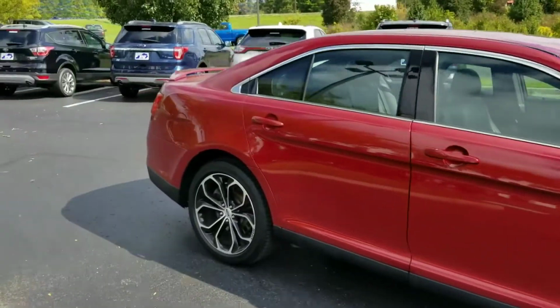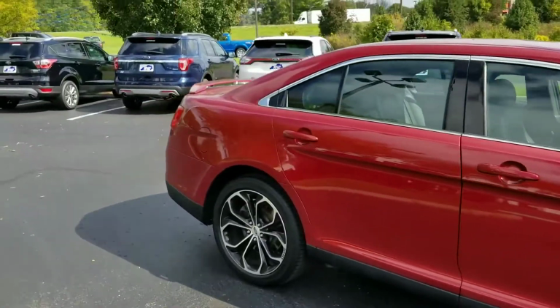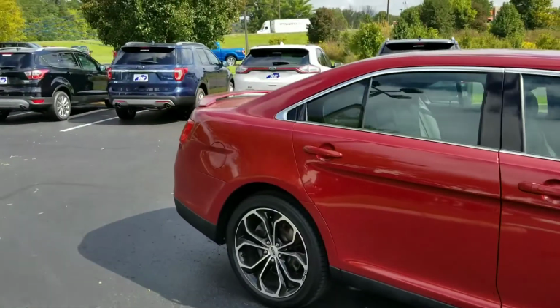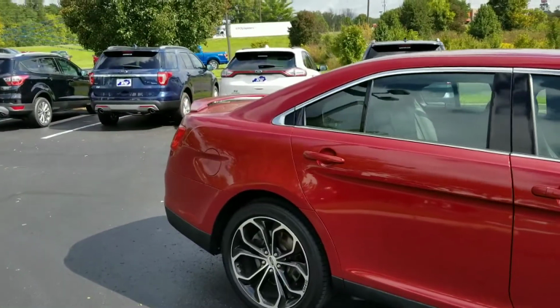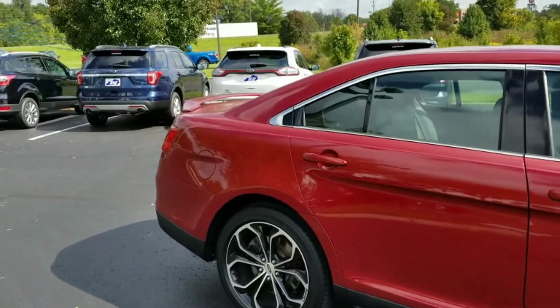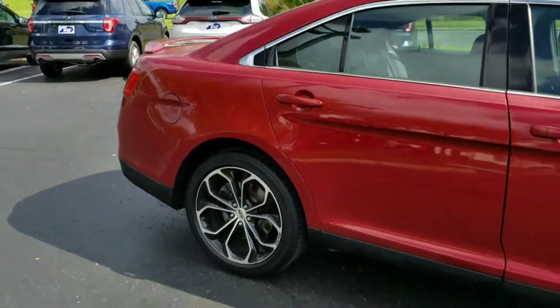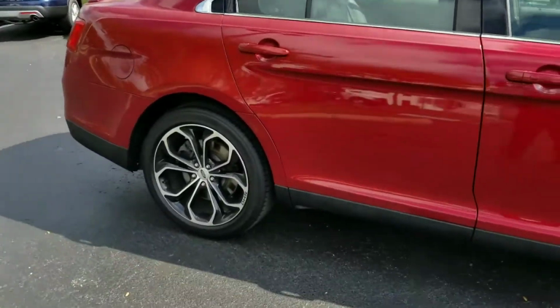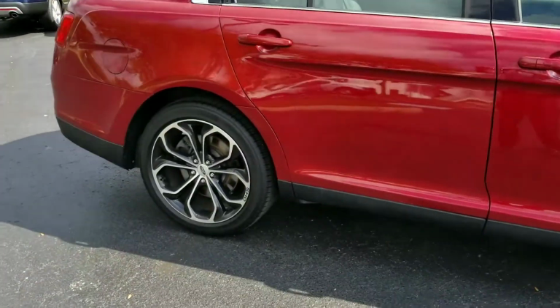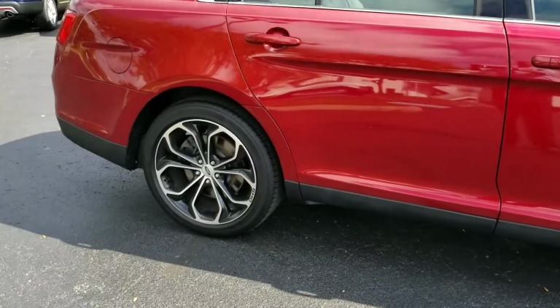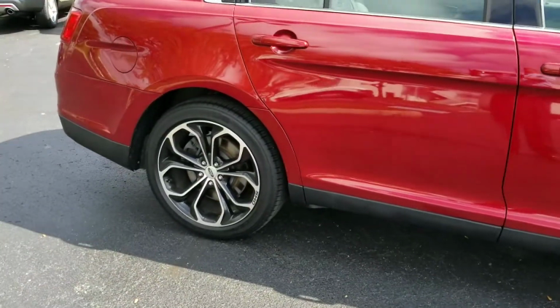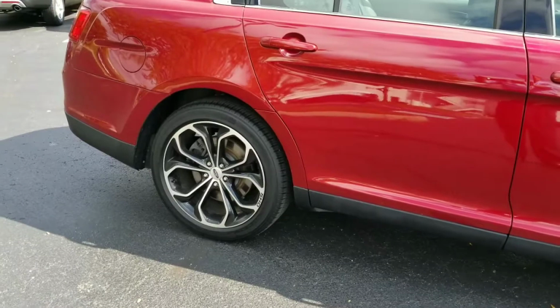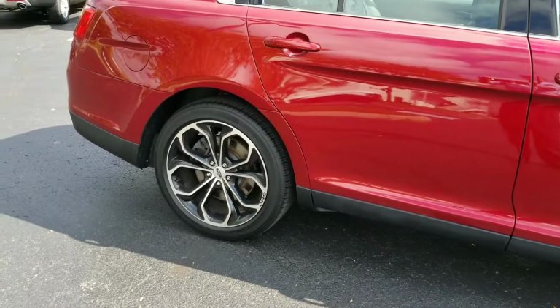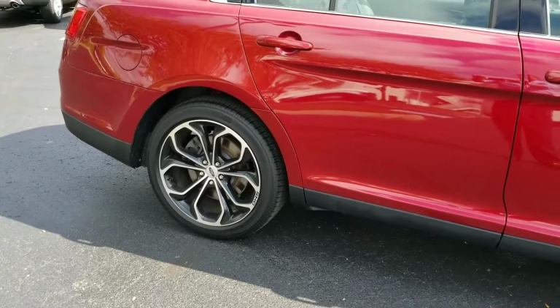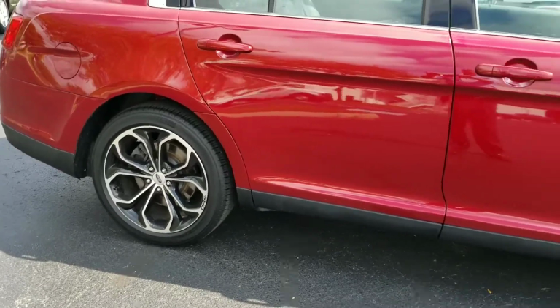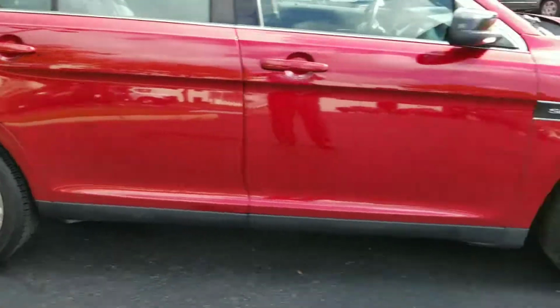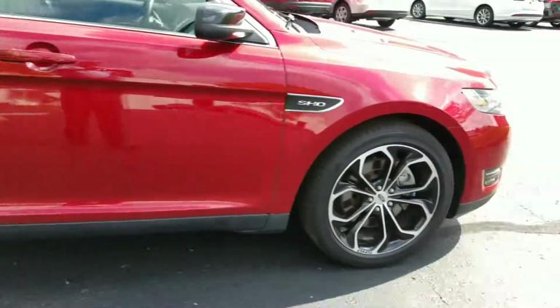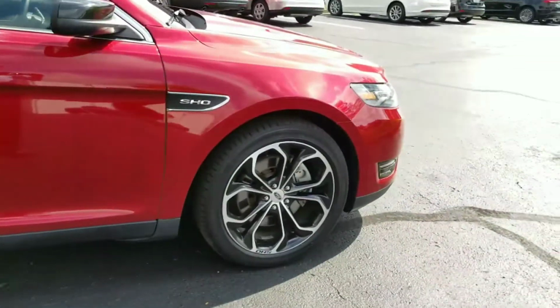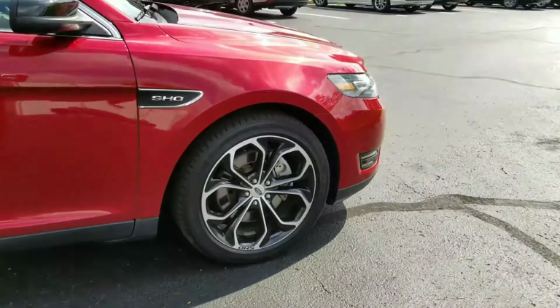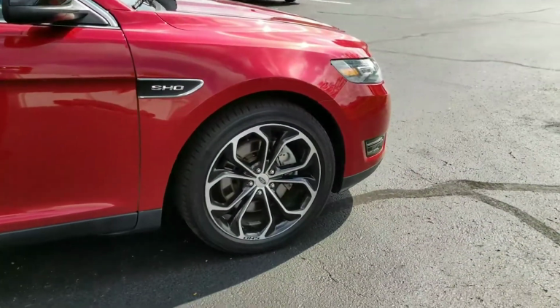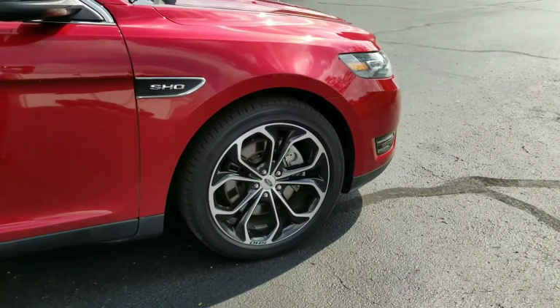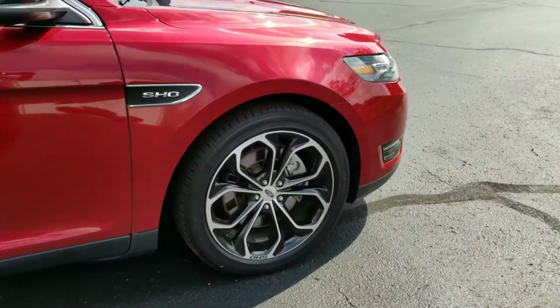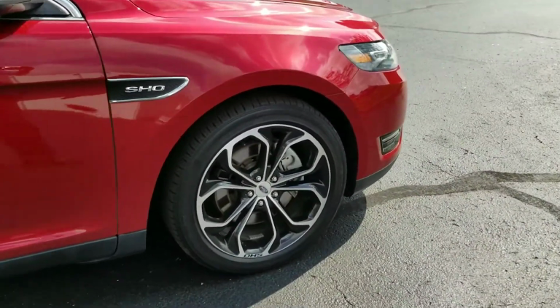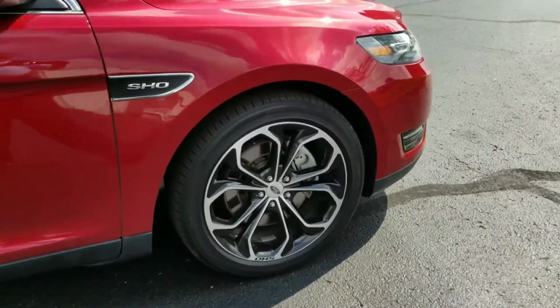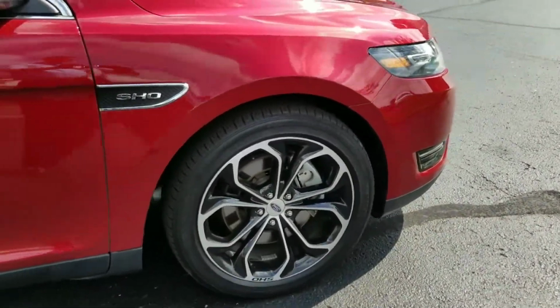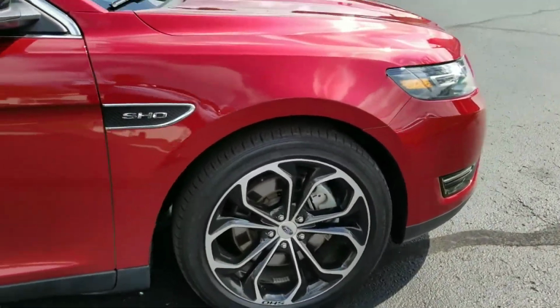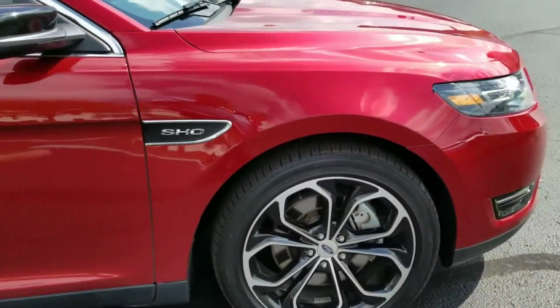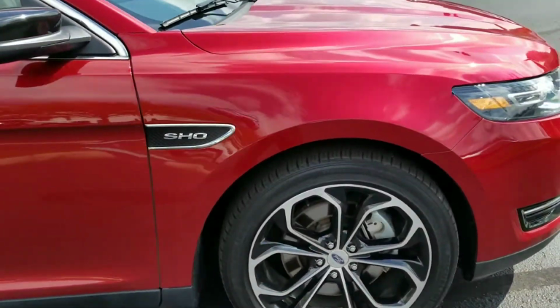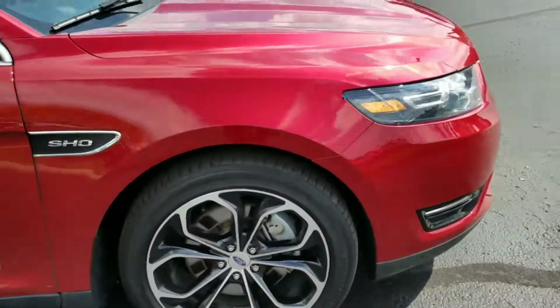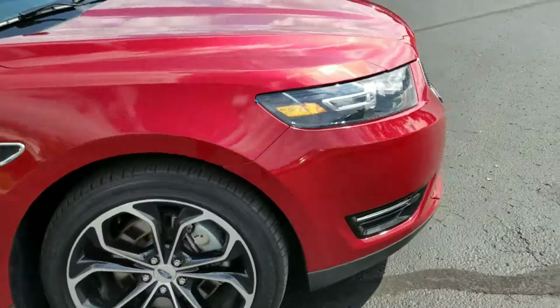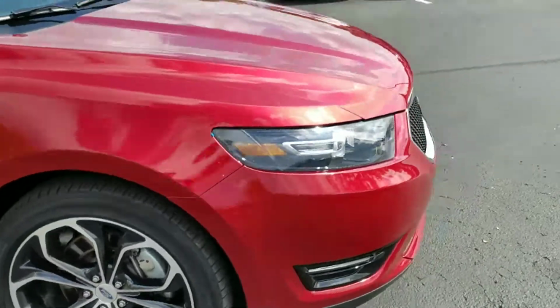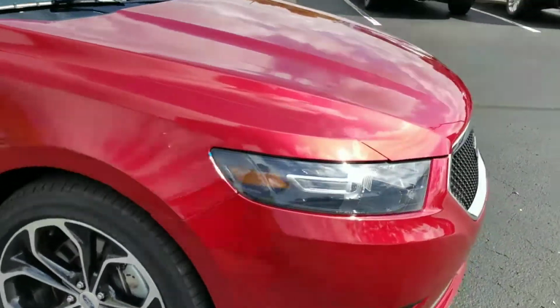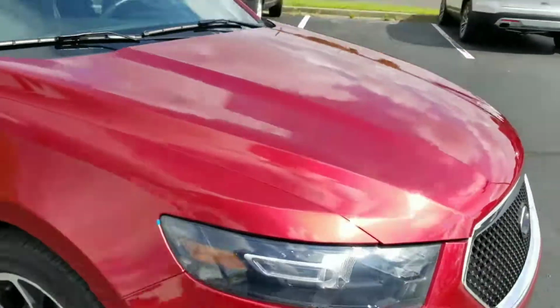It's got a nice spoiler here on the back. It's got nice 20 inch wheels and 20 inch Michelin tires. Just what a beautiful car.